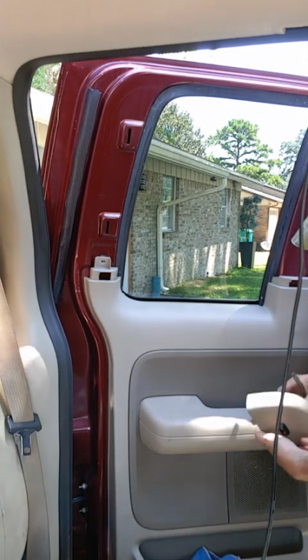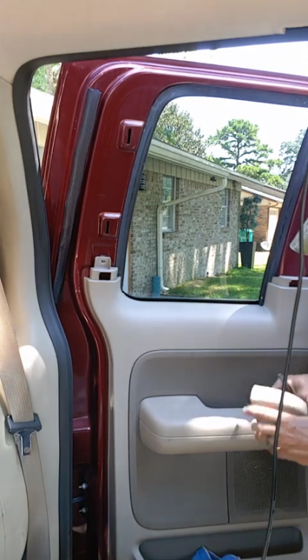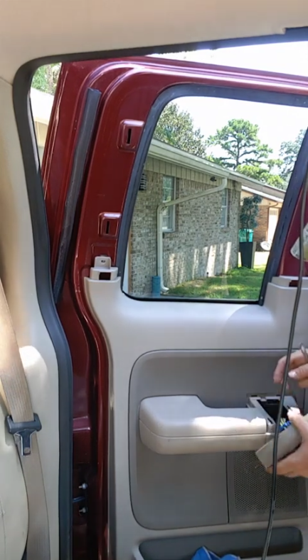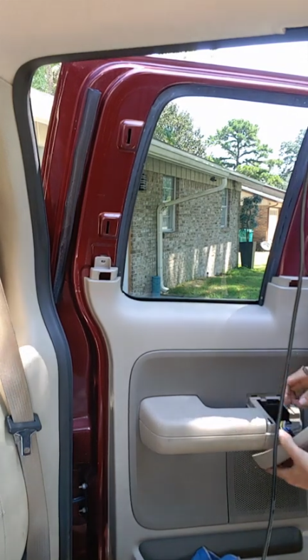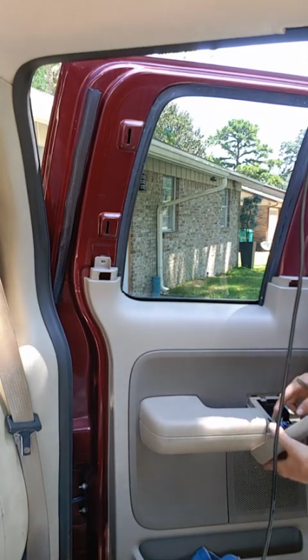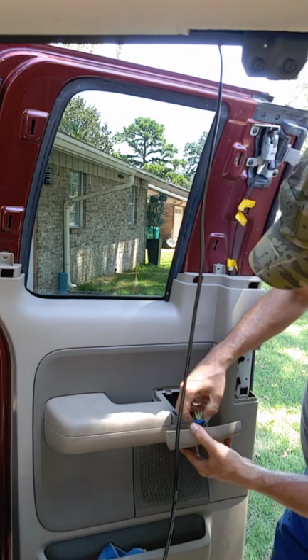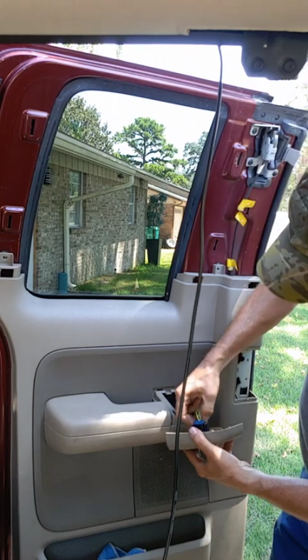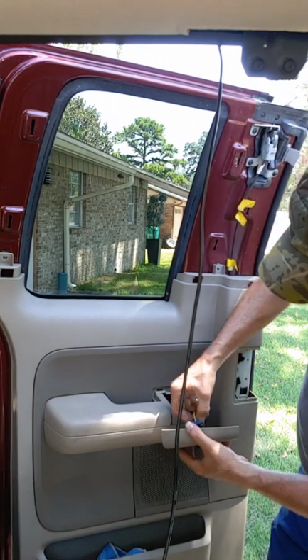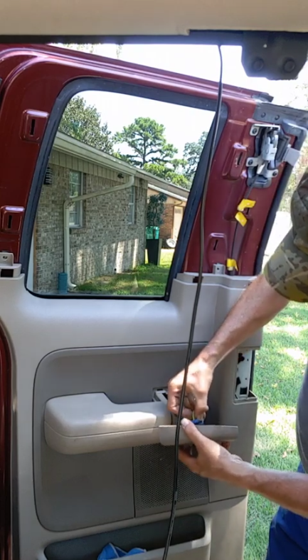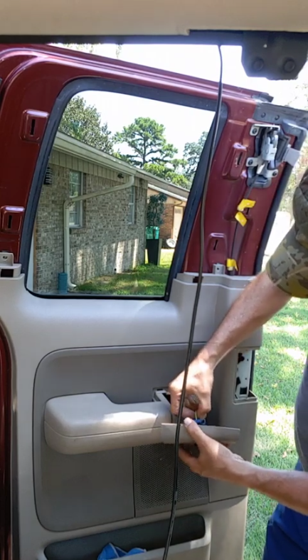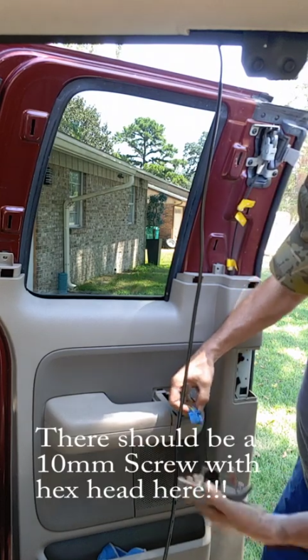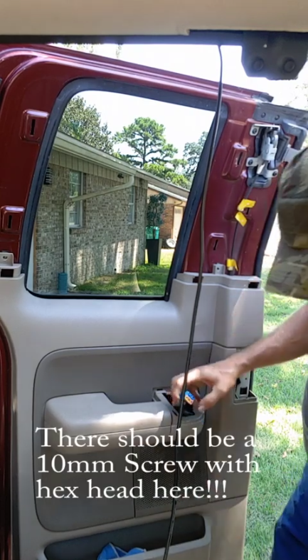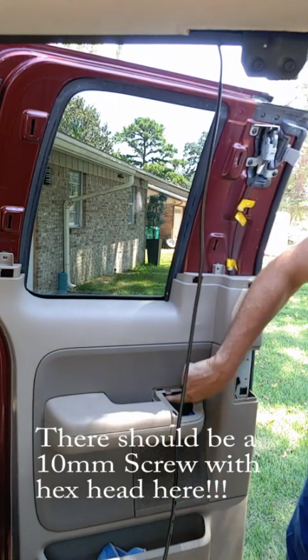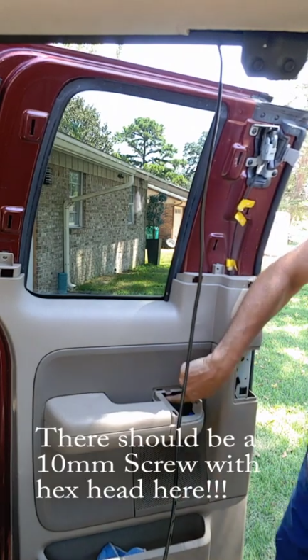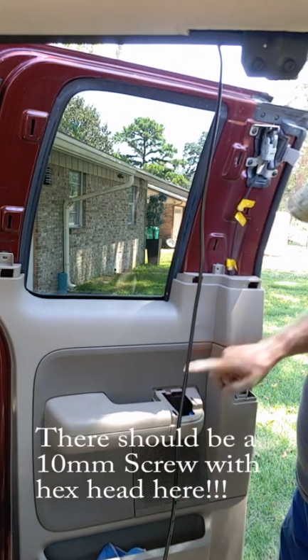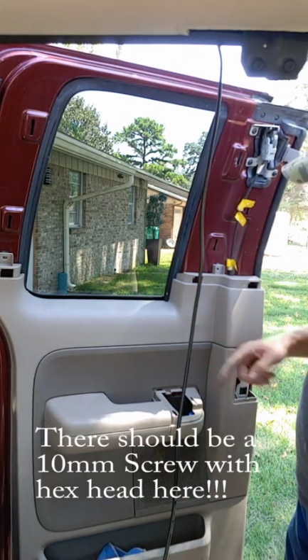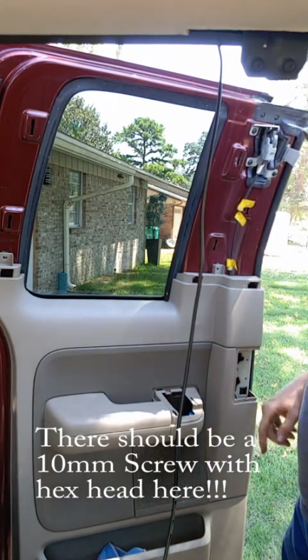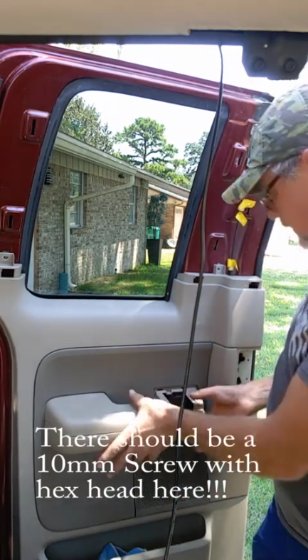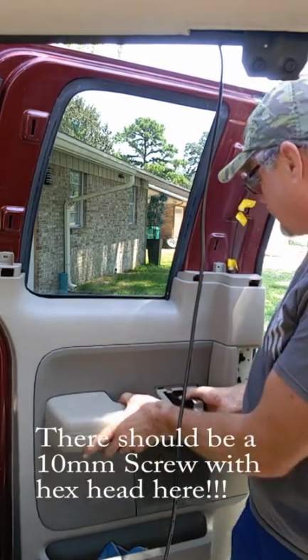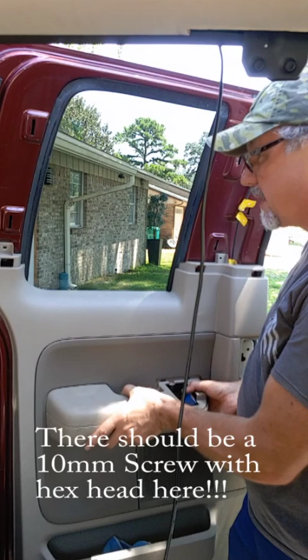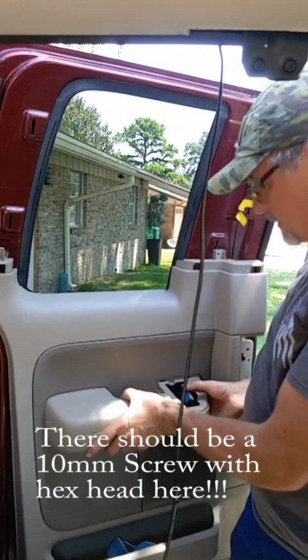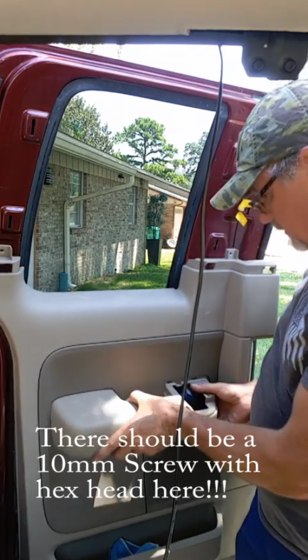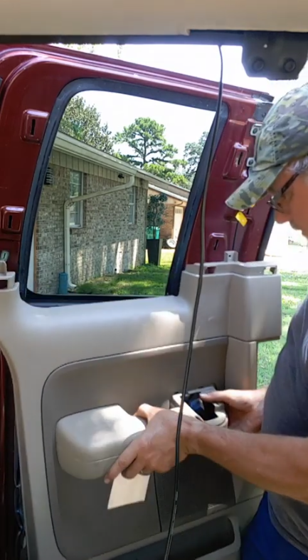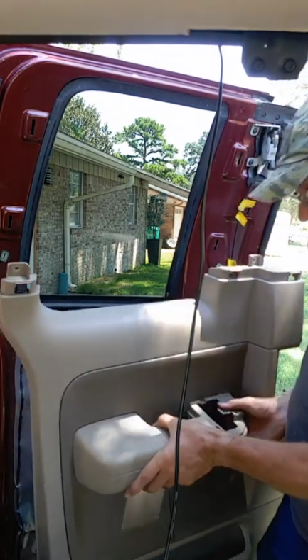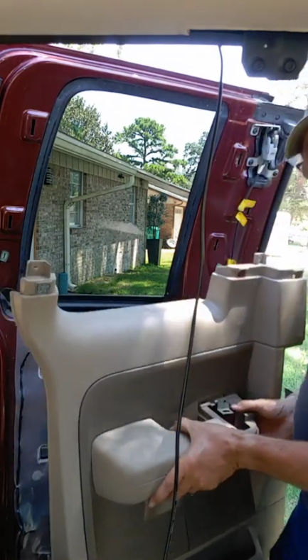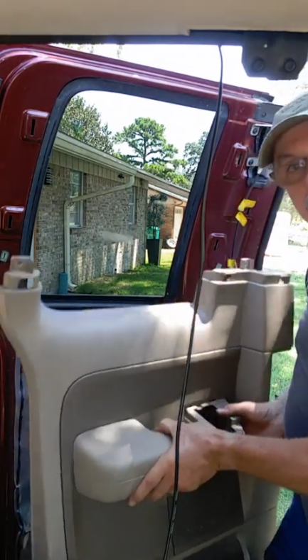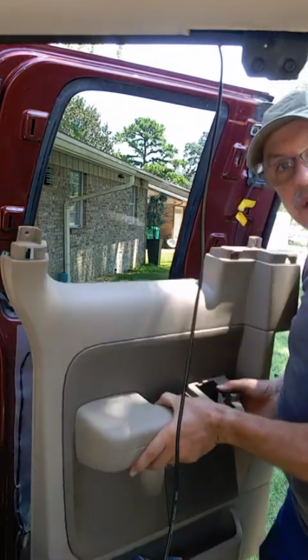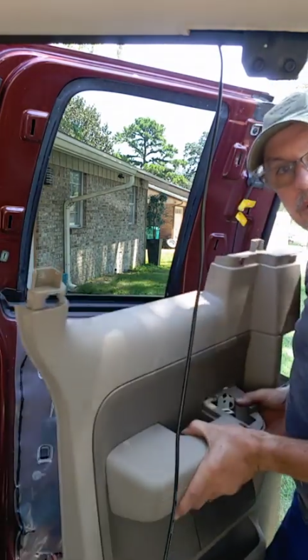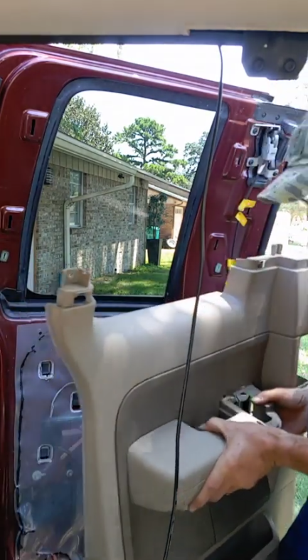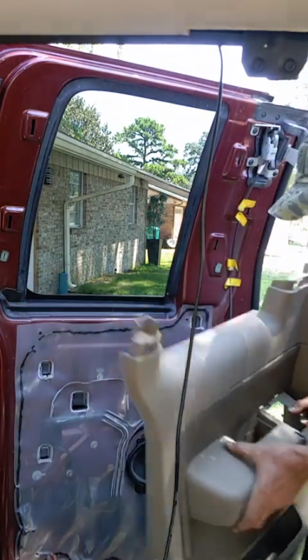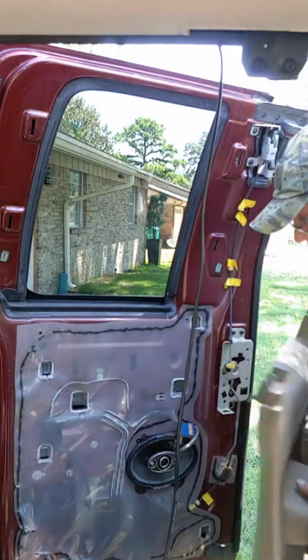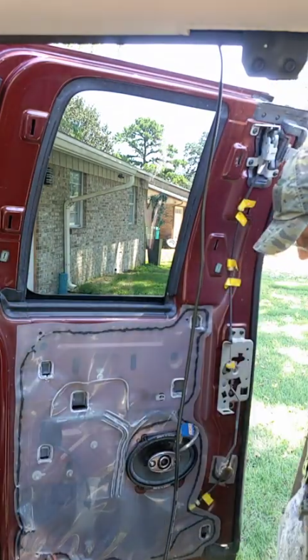There's a connector in here — pinch it and pull up. This one is missing. Upgraded the sound system. Lift up, pull, pull out — comes right off.